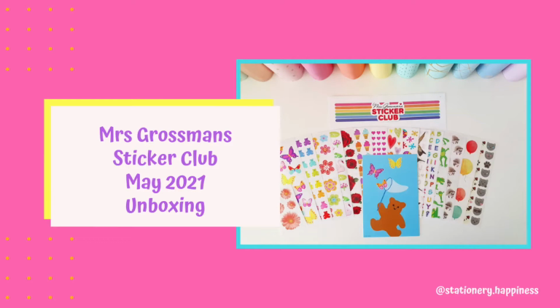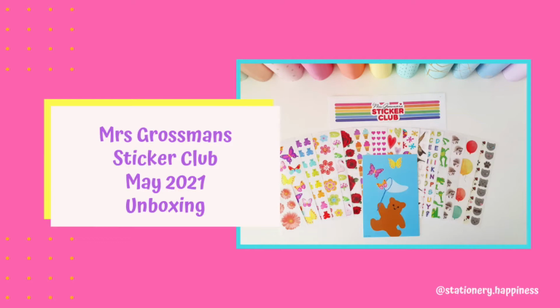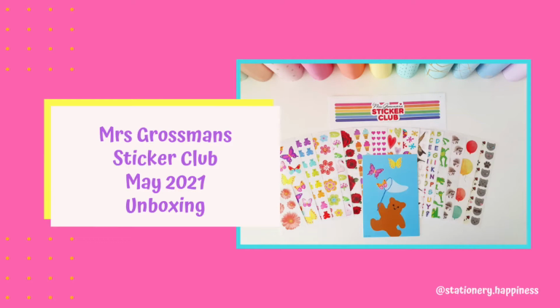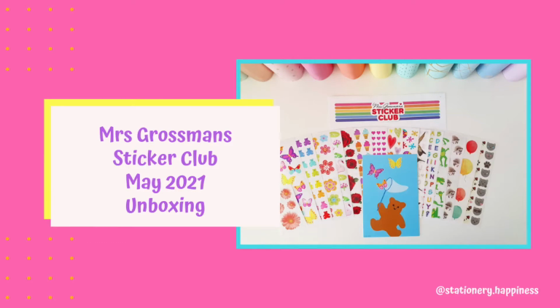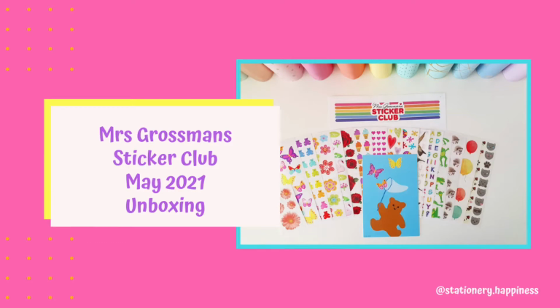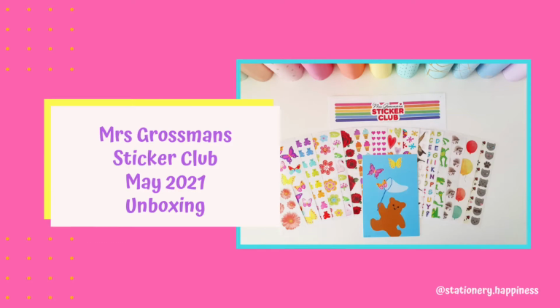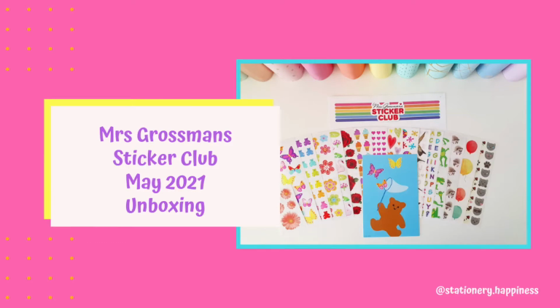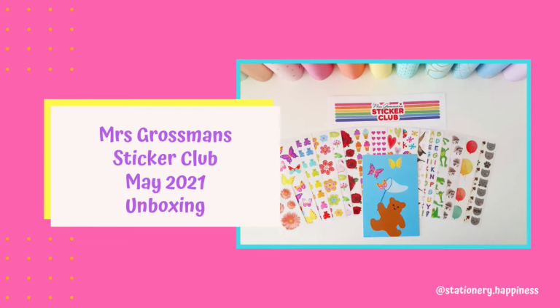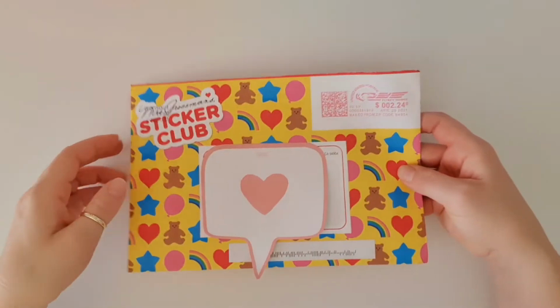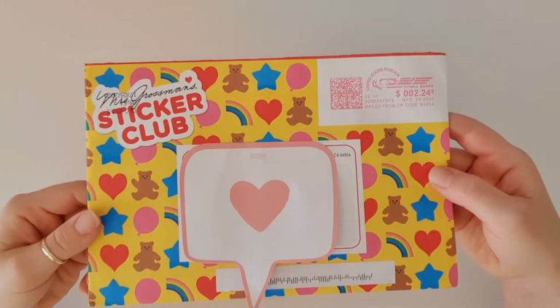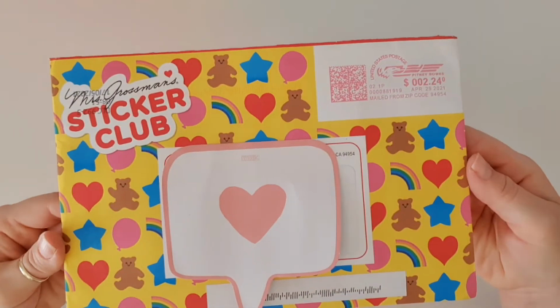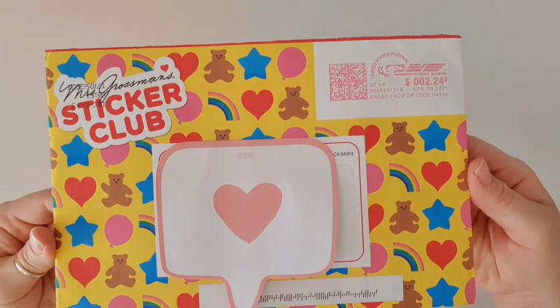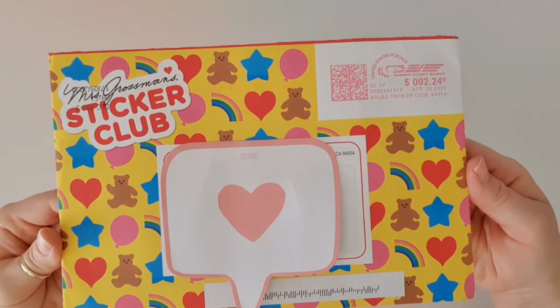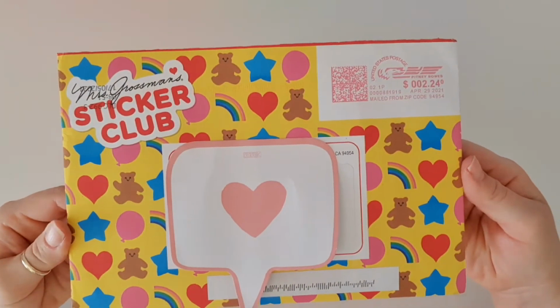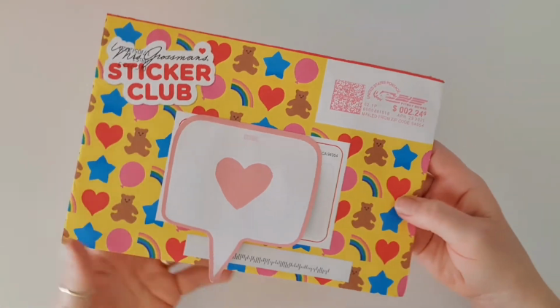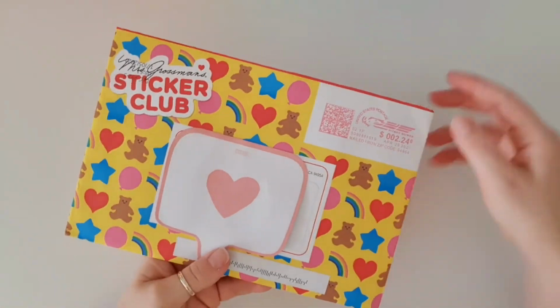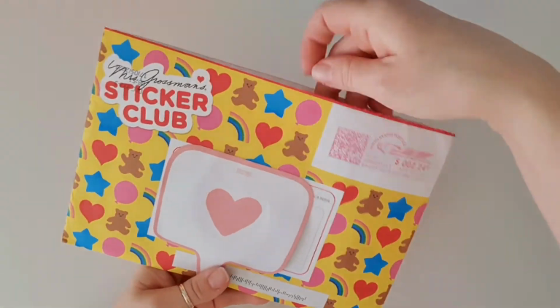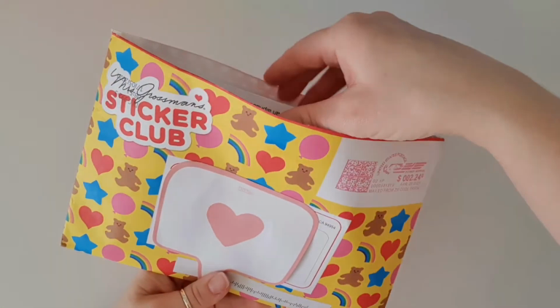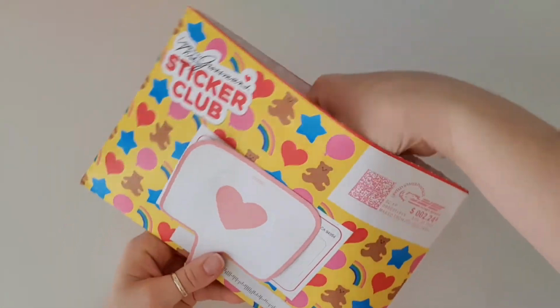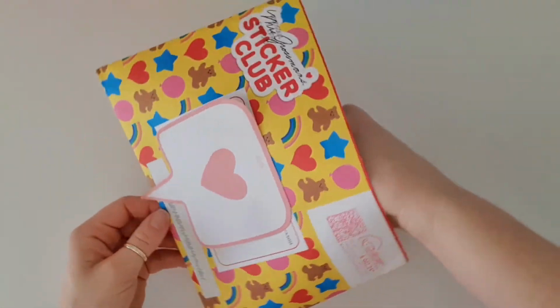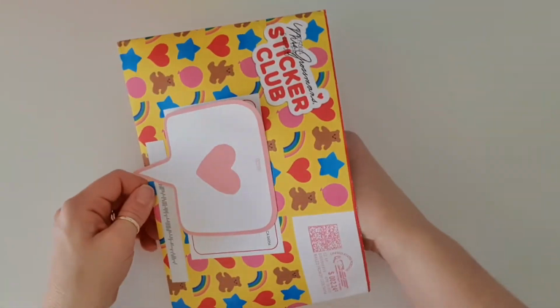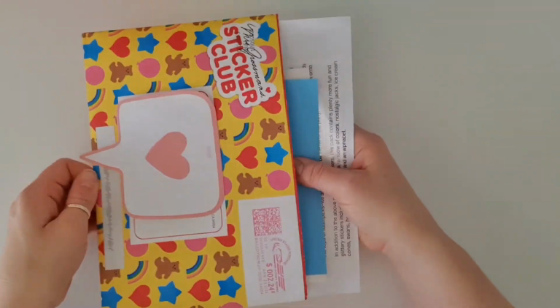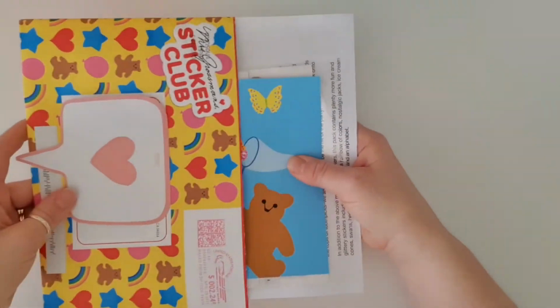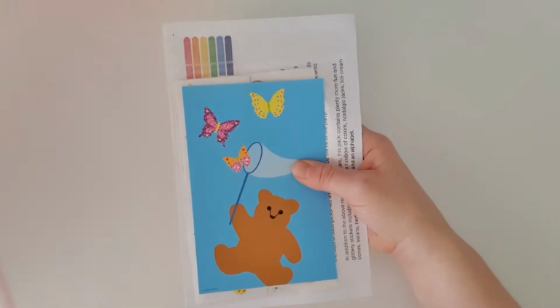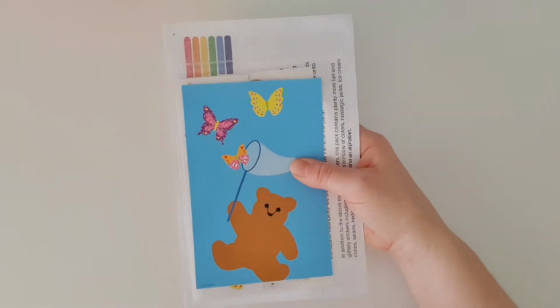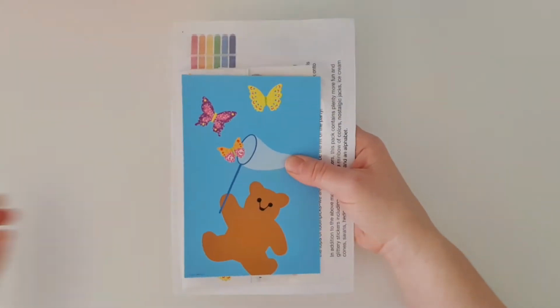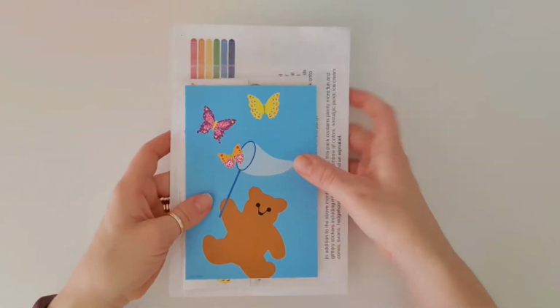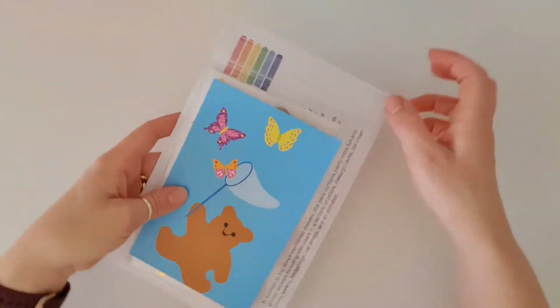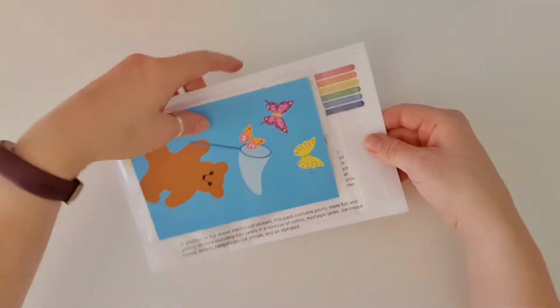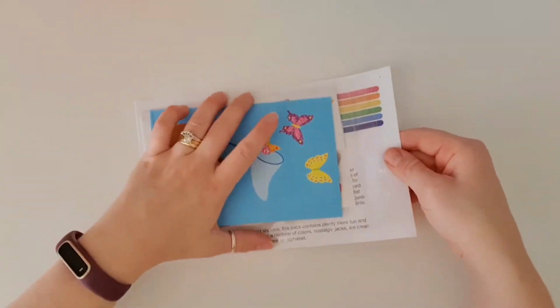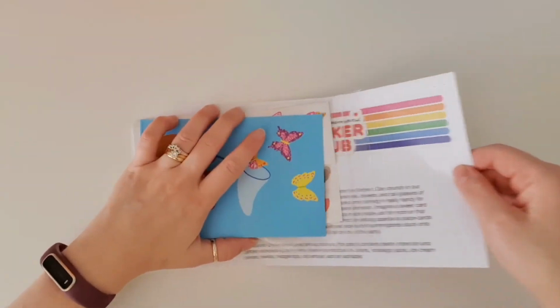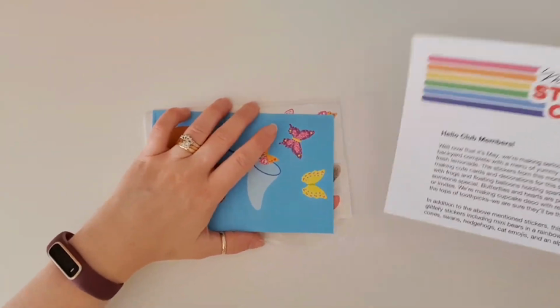Hi everyone, welcome back to my channel! I've got happy mail today from Mrs. Grossman's Sticker Club — this is the May one and I'm super excited to see what's in here because I haven't had a look yet.